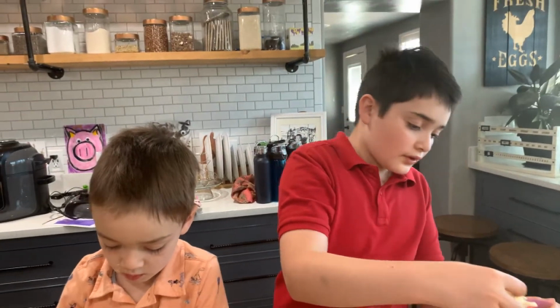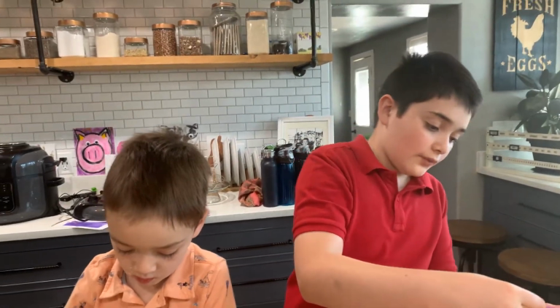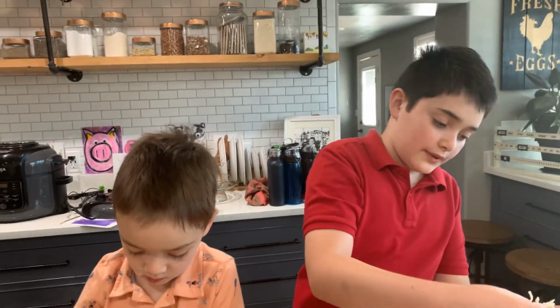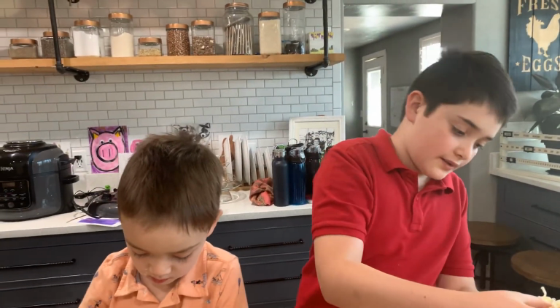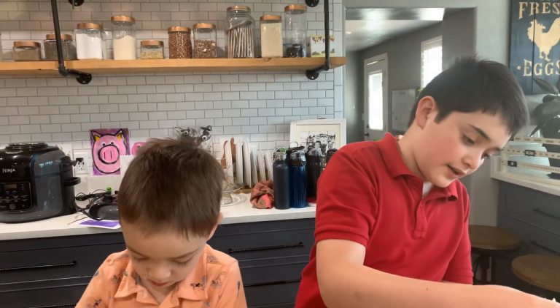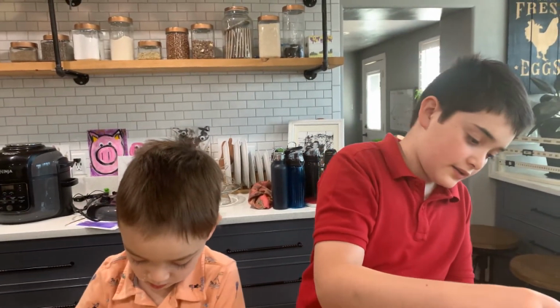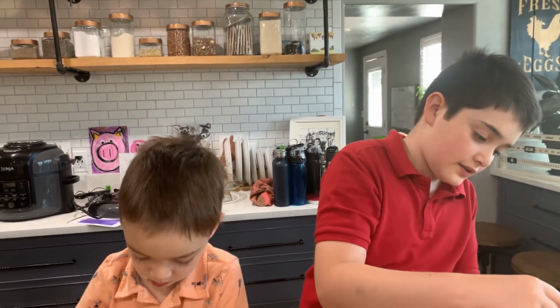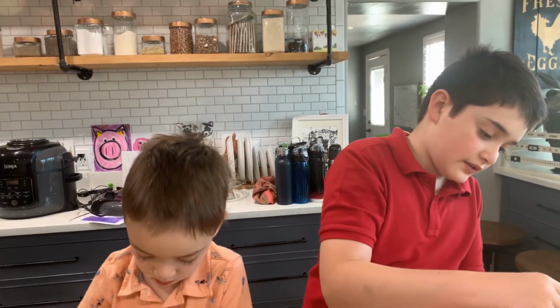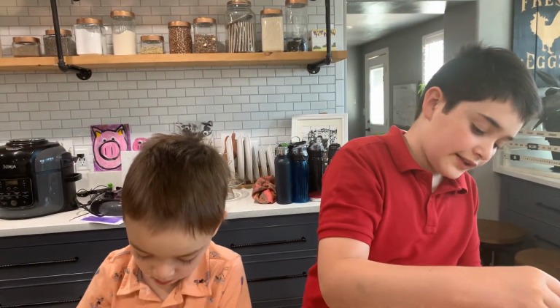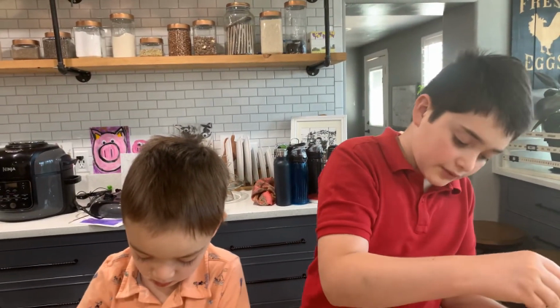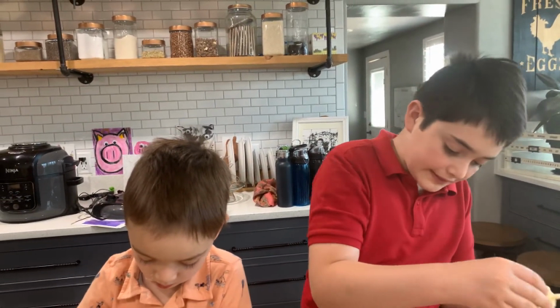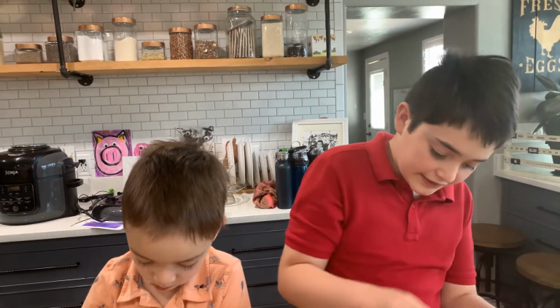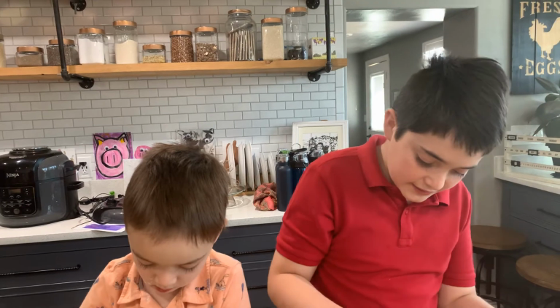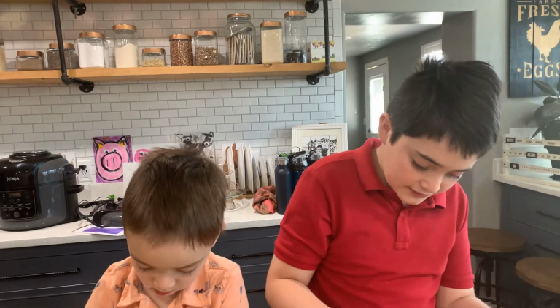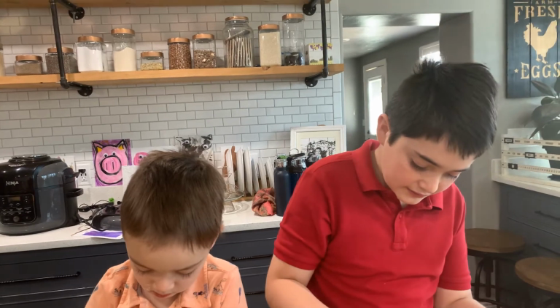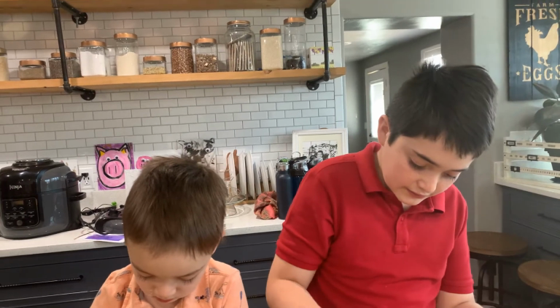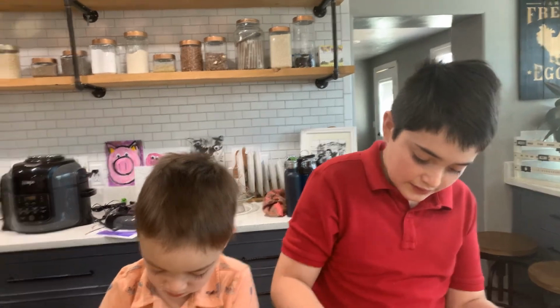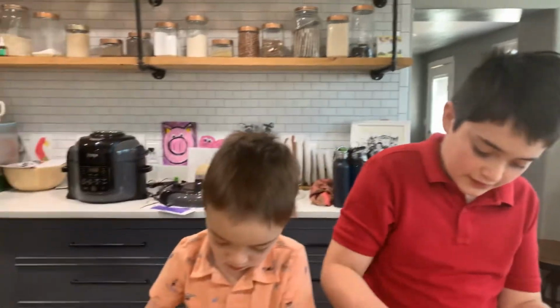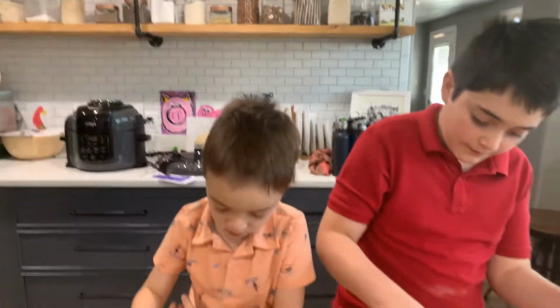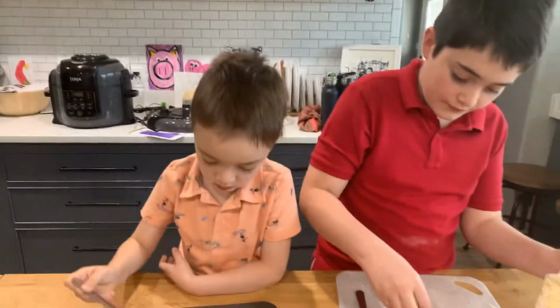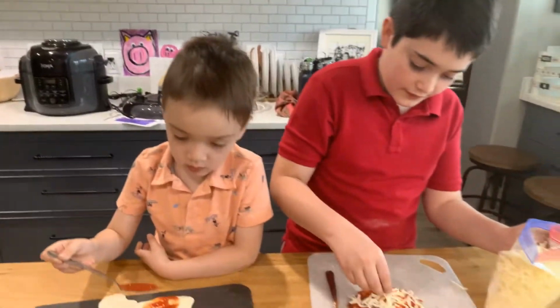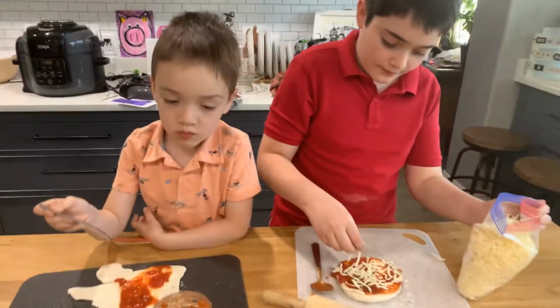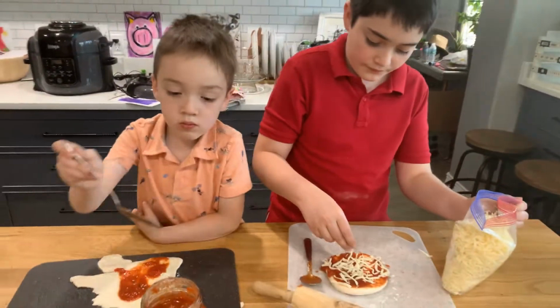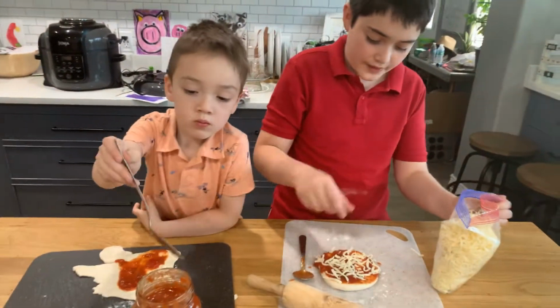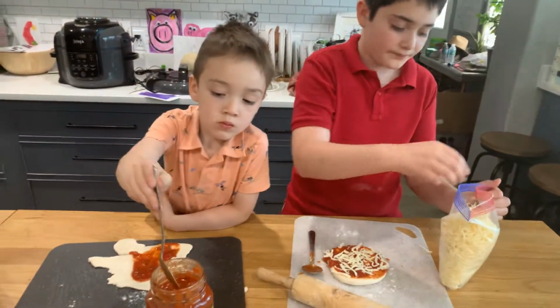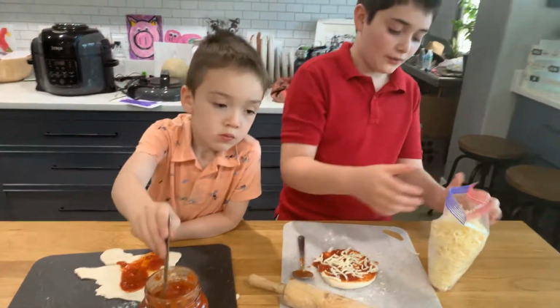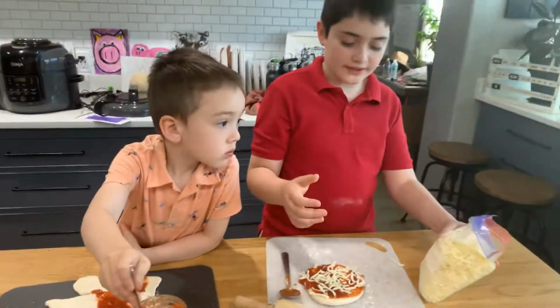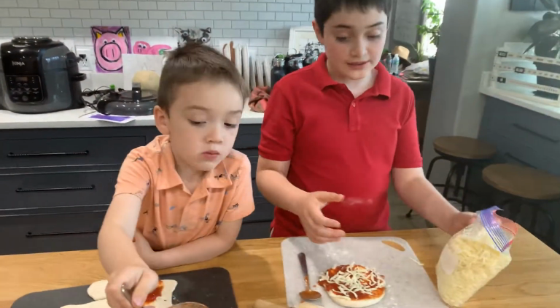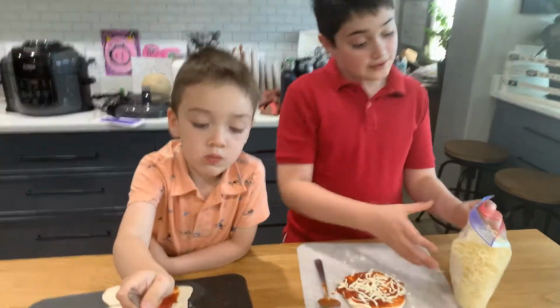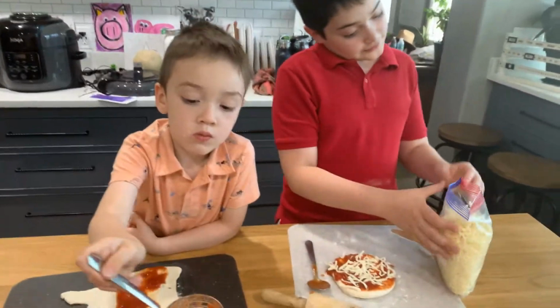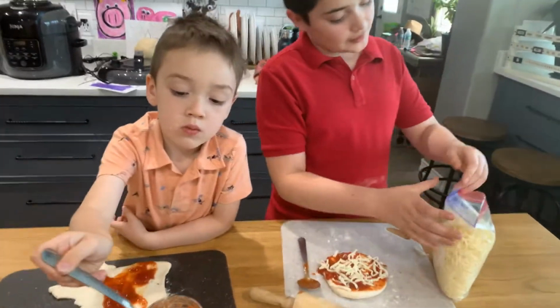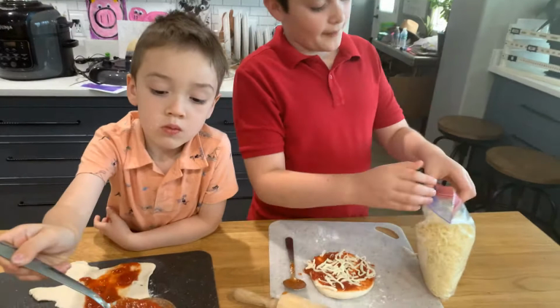I want mine to be a little bit teary, but I want a lot of pepper.